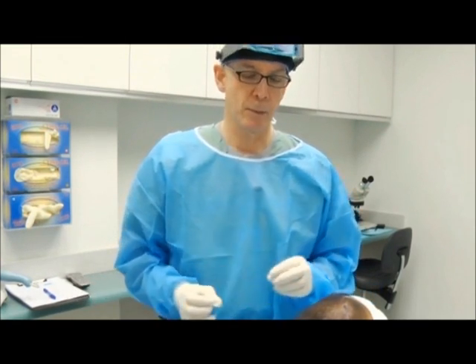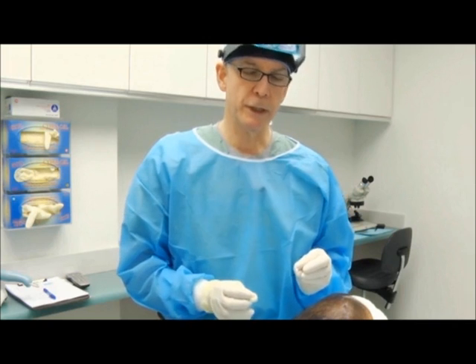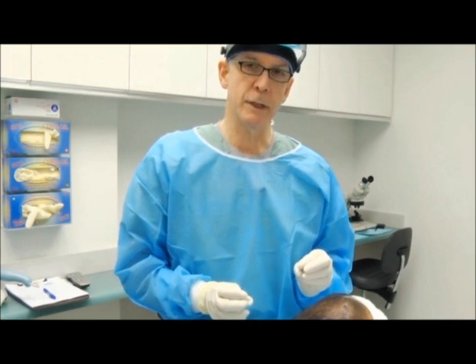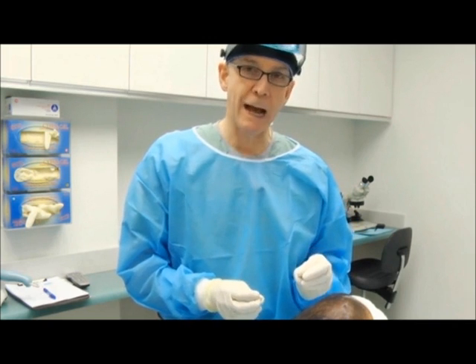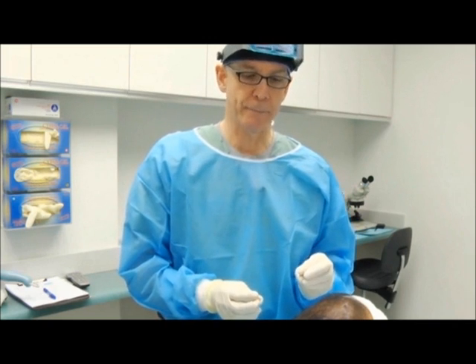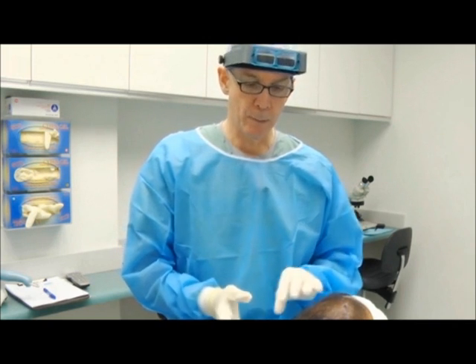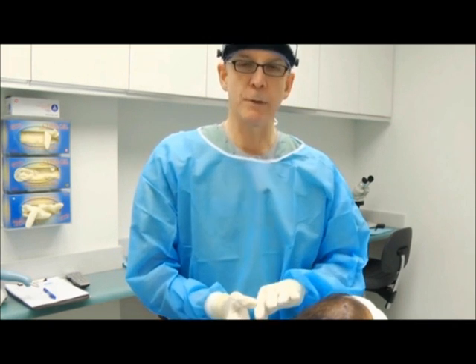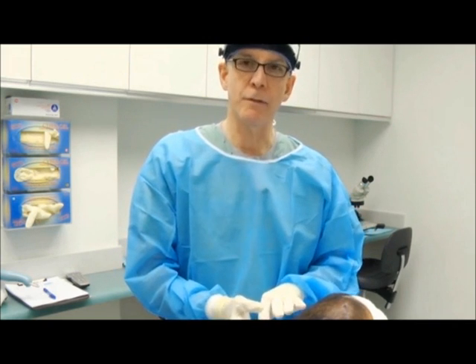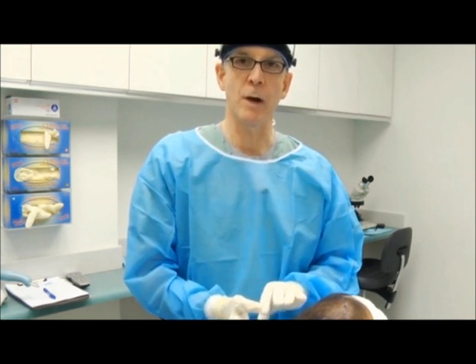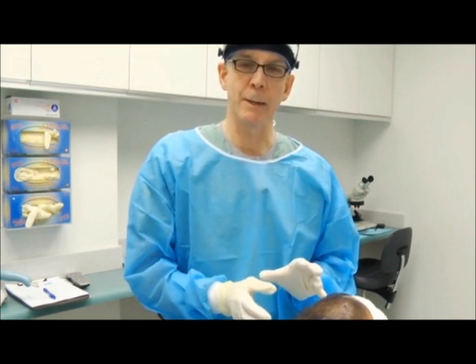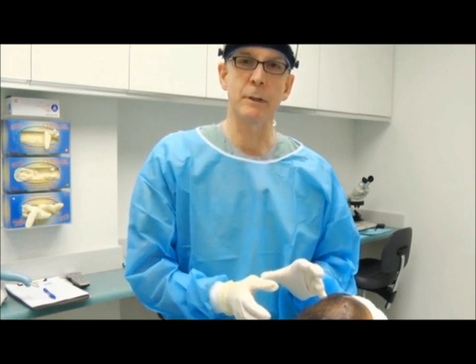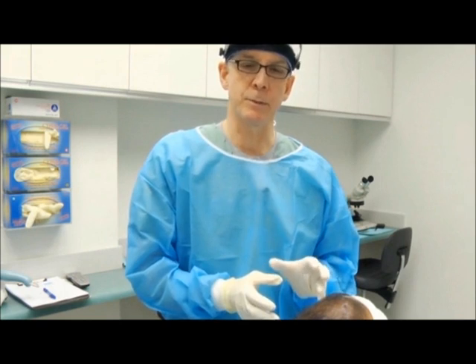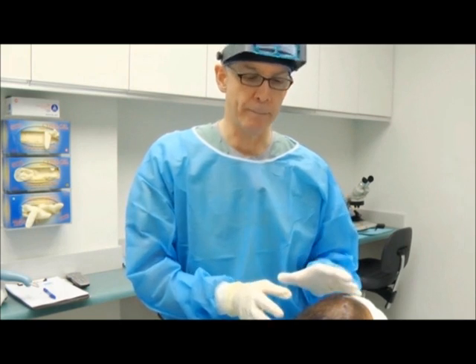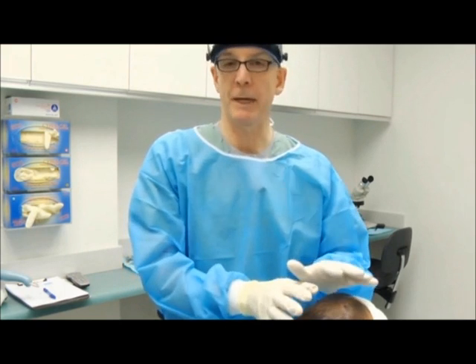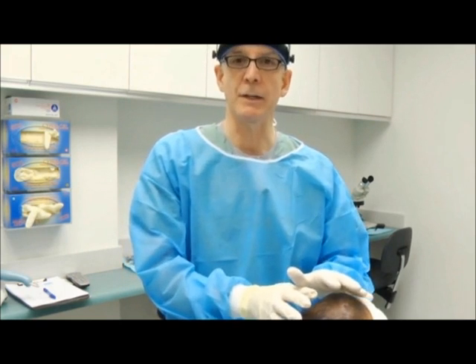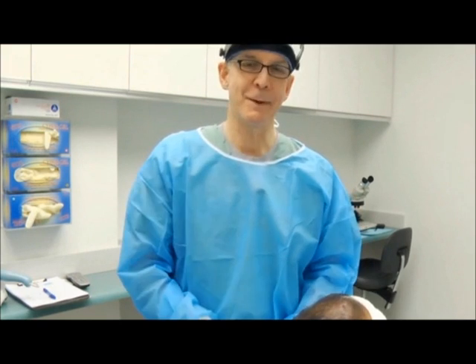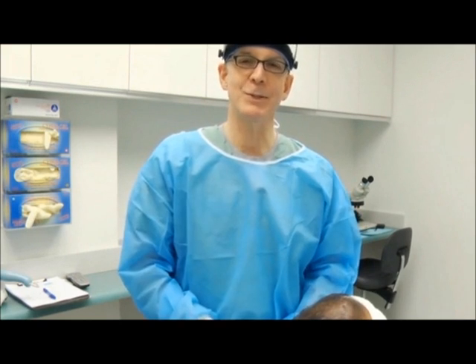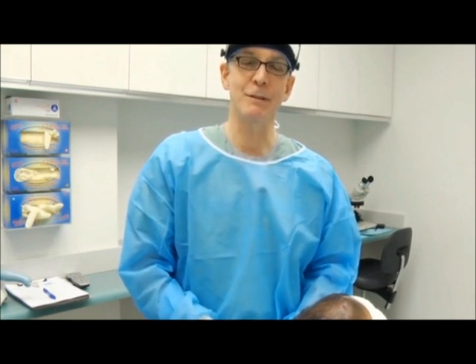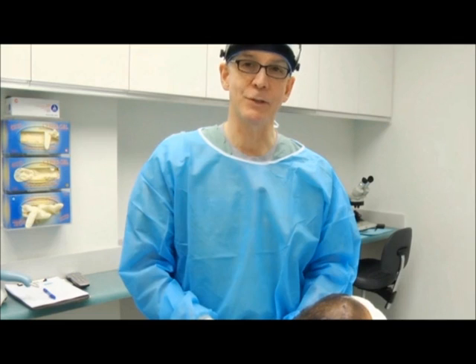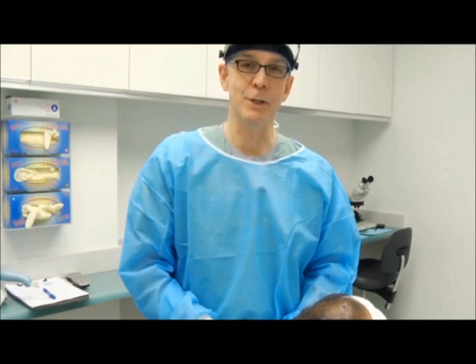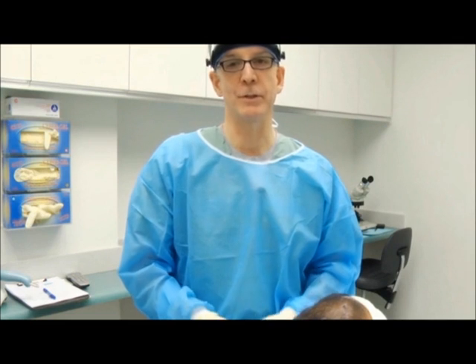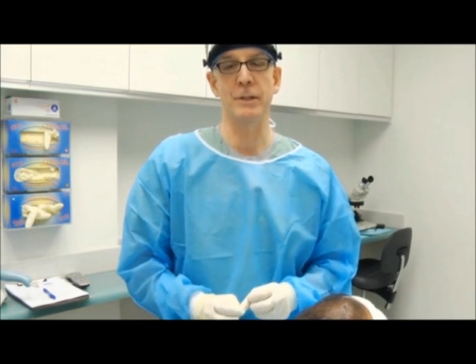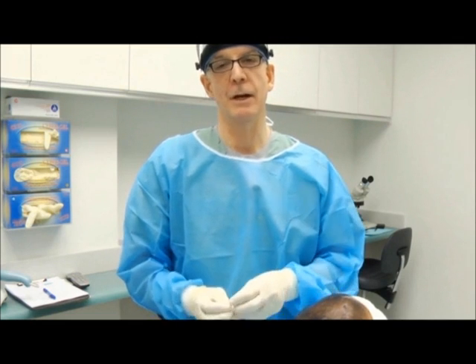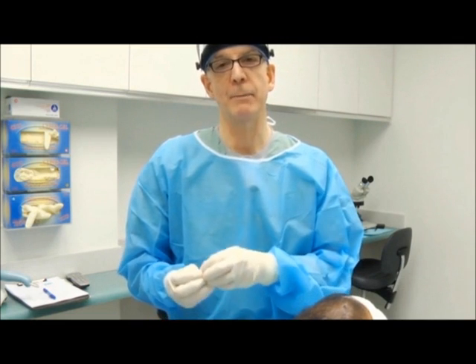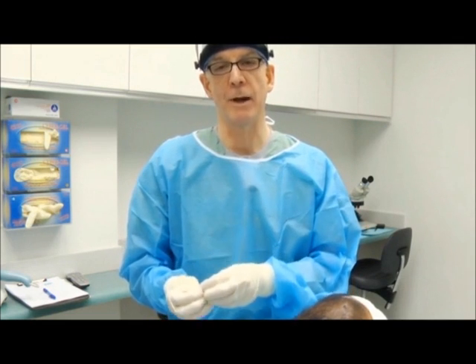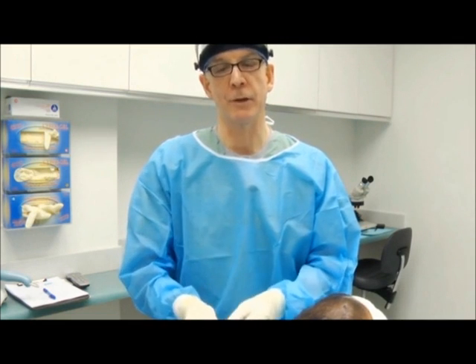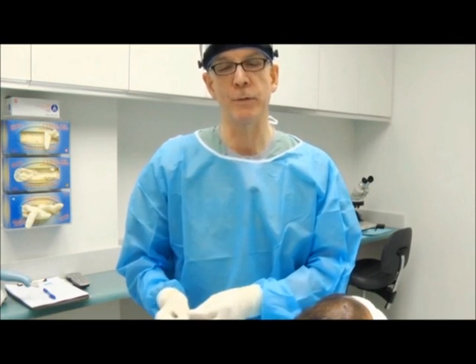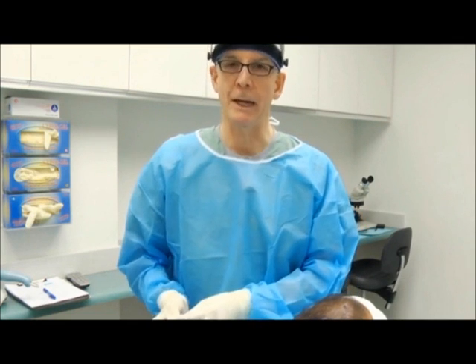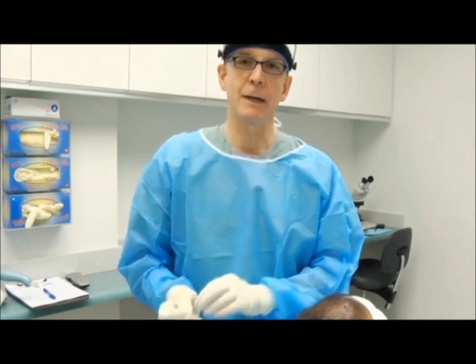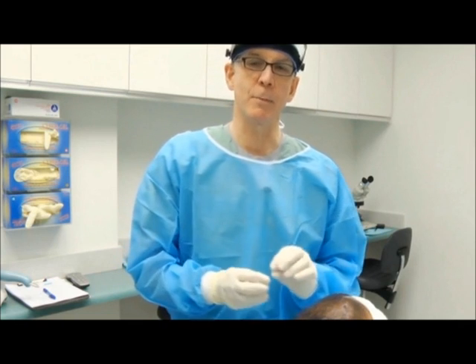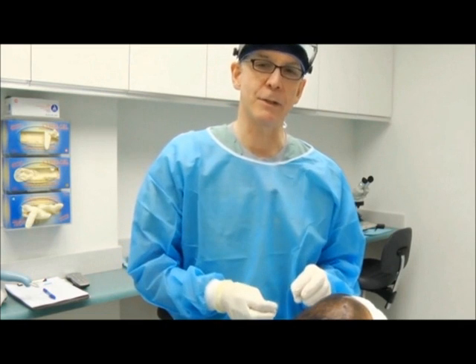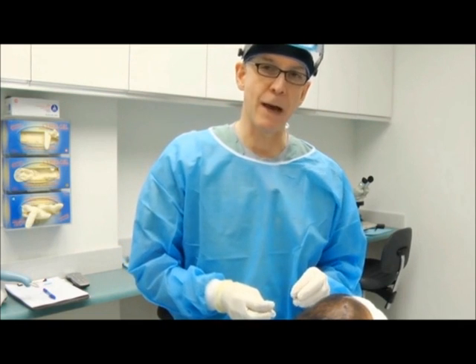With follicular unit extraction, when we do the harvesting, we're unable to make the sites. By making the sites in advance, we shorten the duration of time between when the grafts are removed from the body and then go back into the scalp.